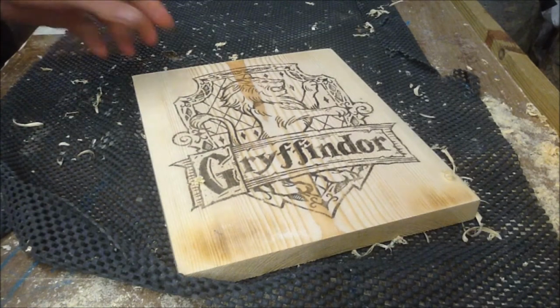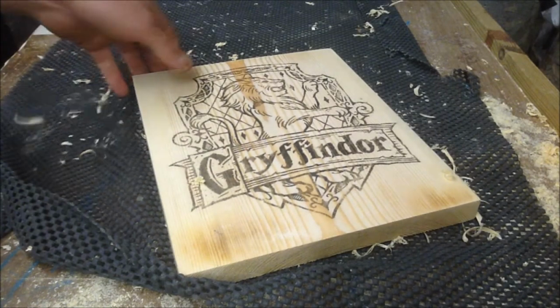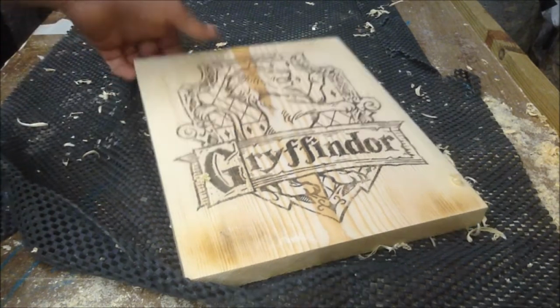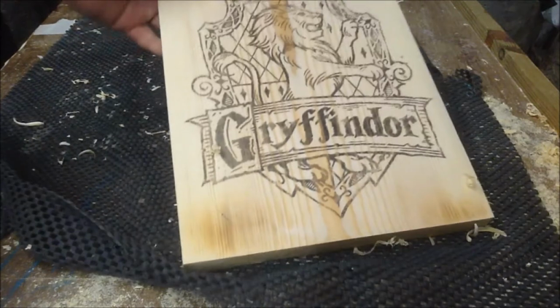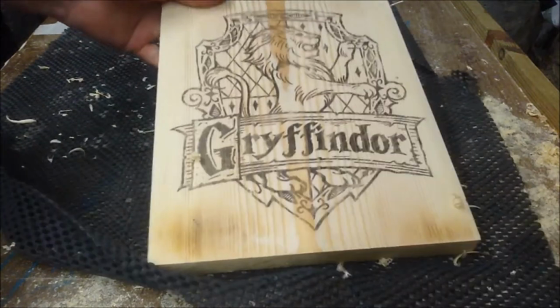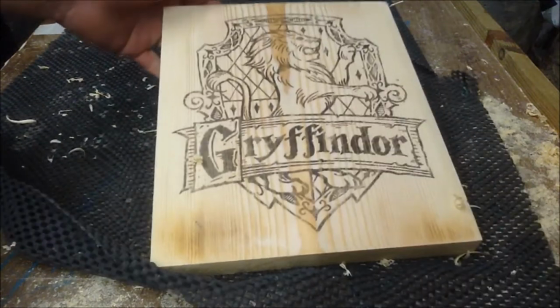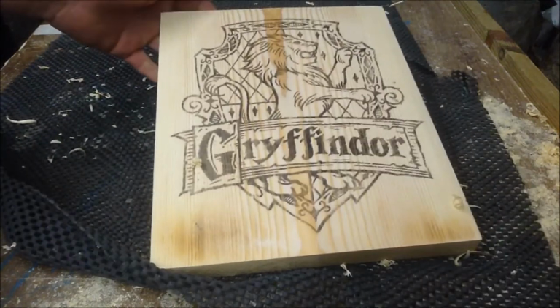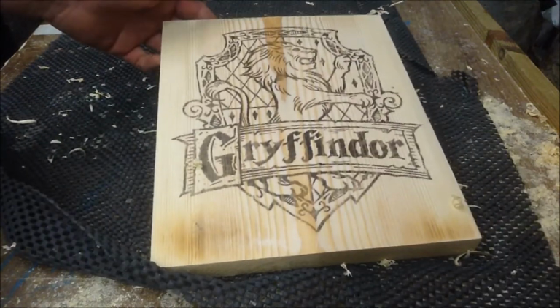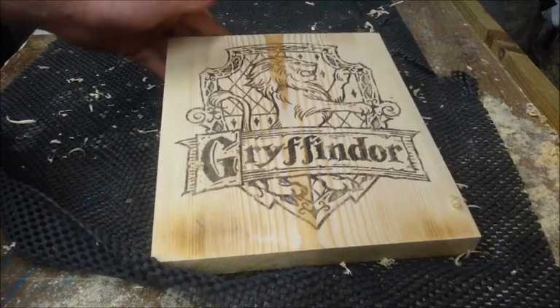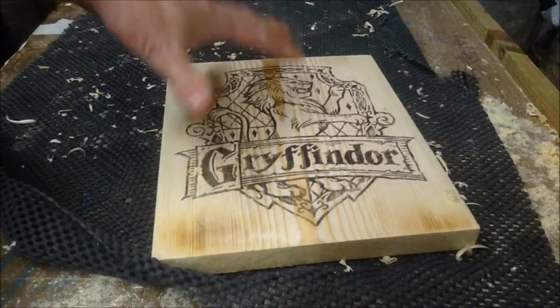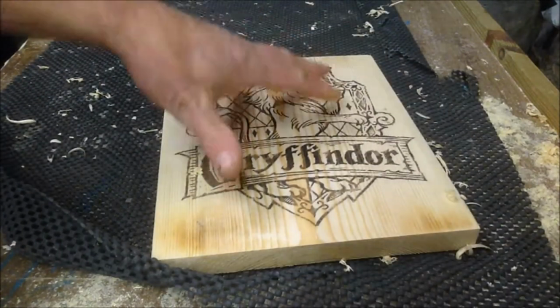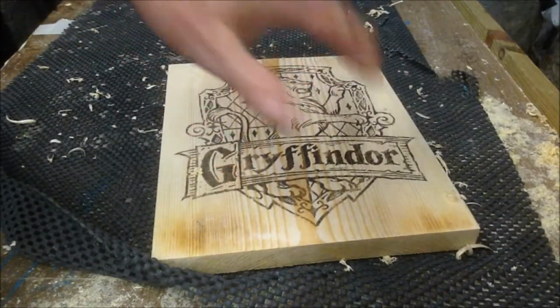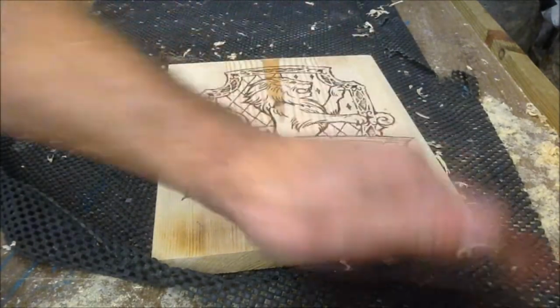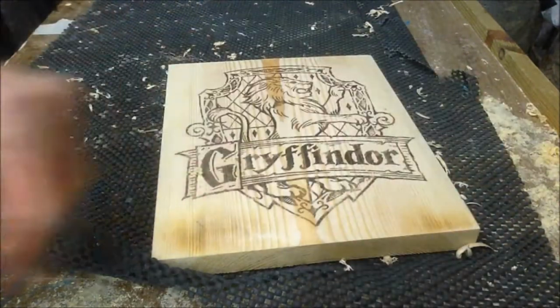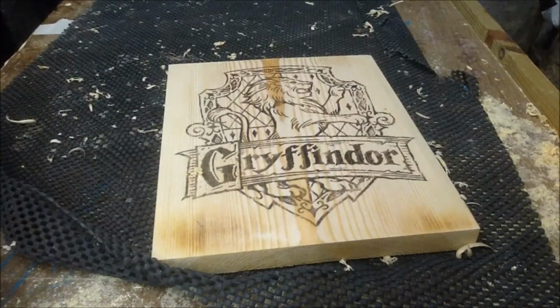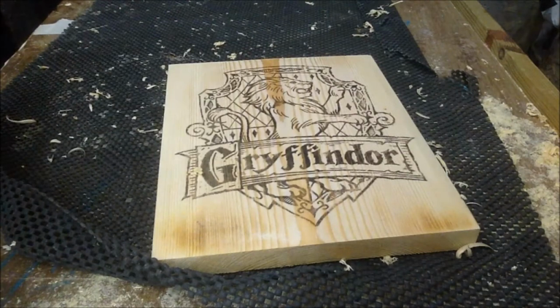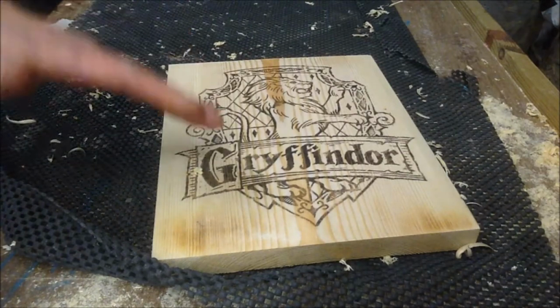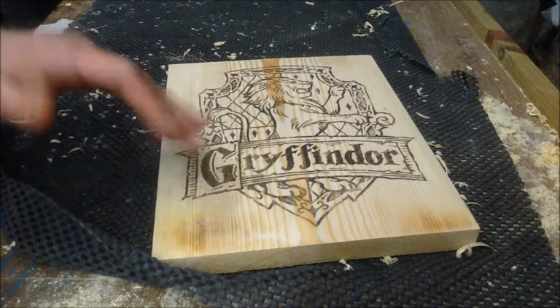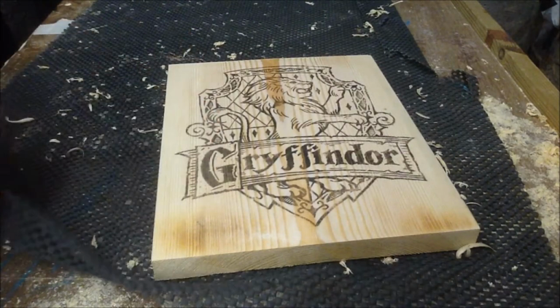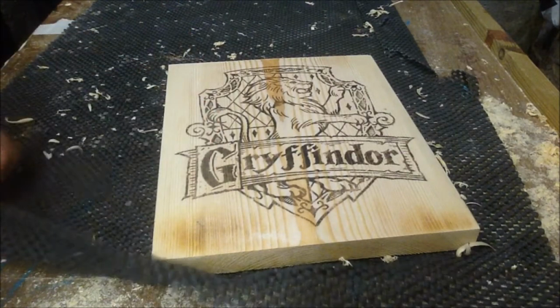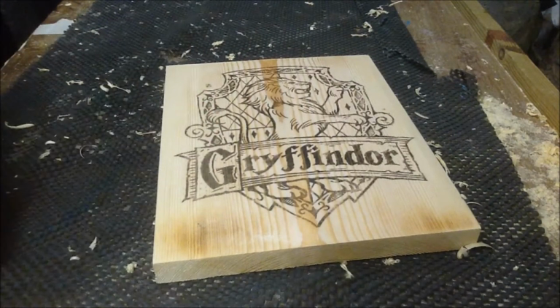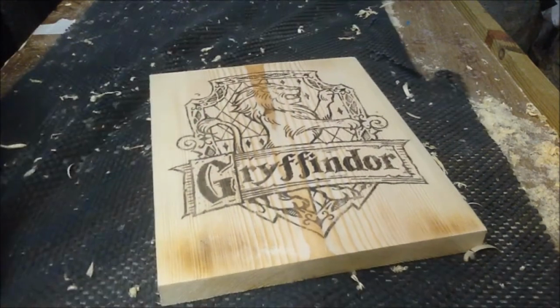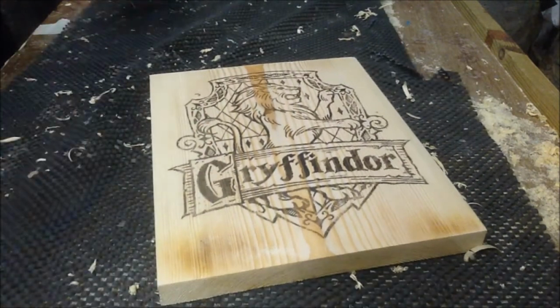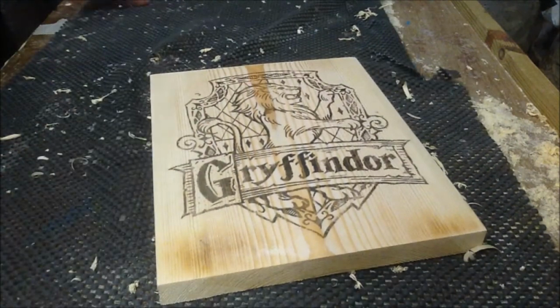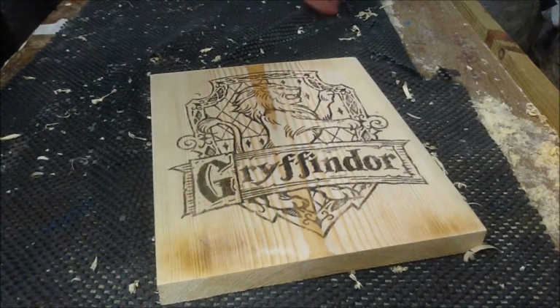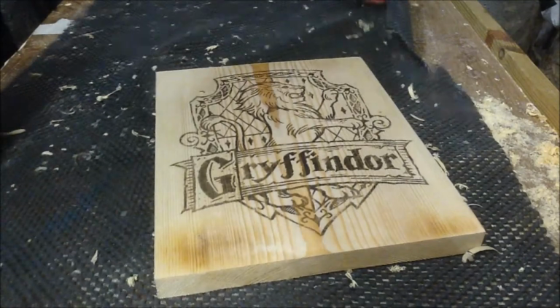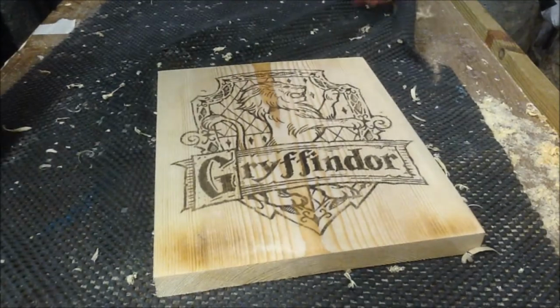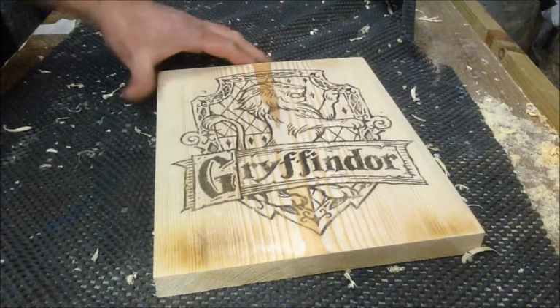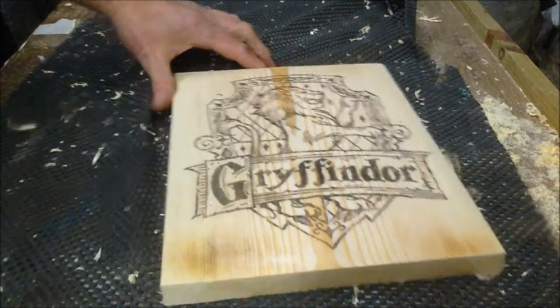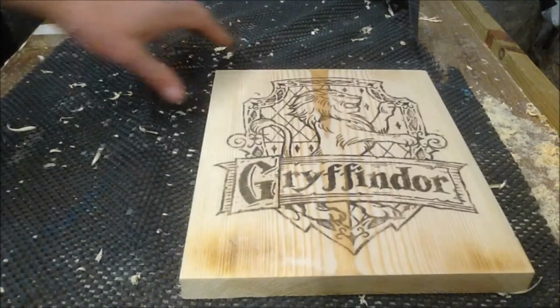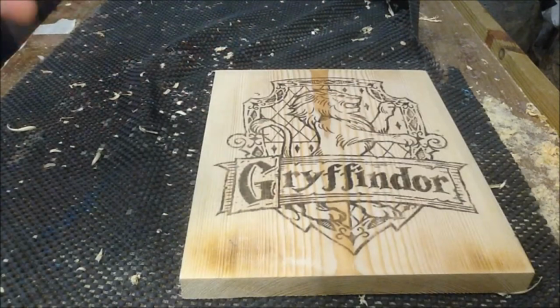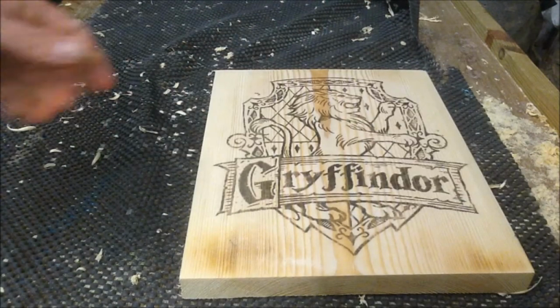Here we have a Gryffindor plaque. I'm going to be carving this as a shield — it's going to be a relief carving. I'm going to use a mixture of chisels and routers for this. Probably quite a bit of it's going to be the router, but some of it's going to be a chisel.